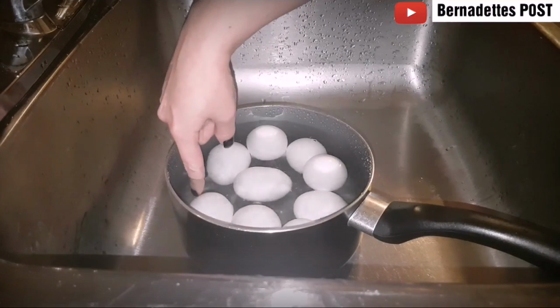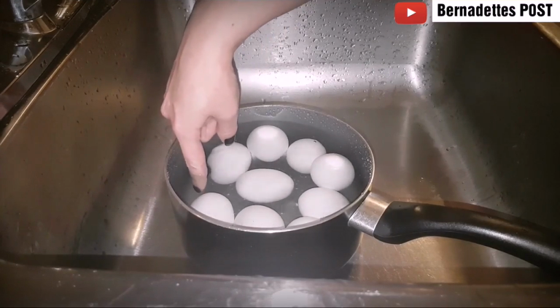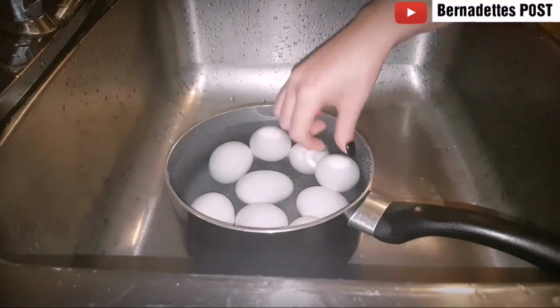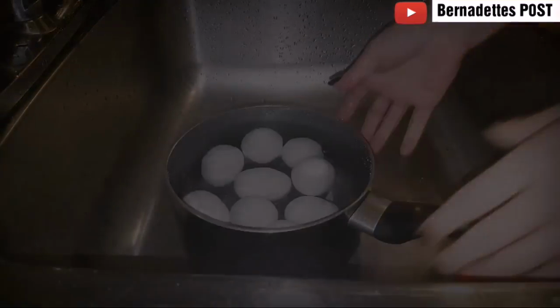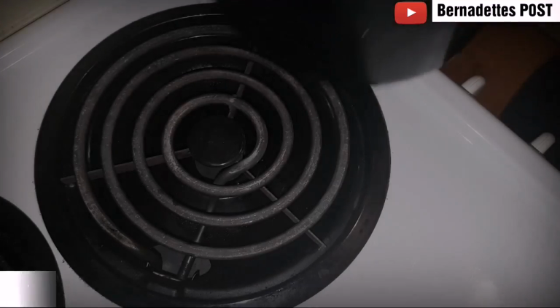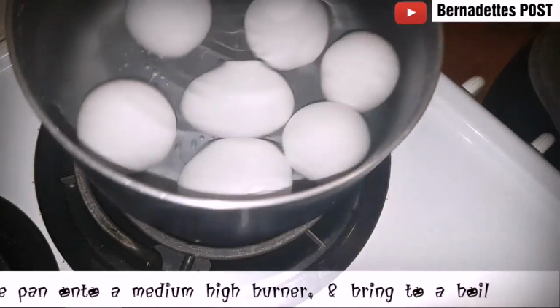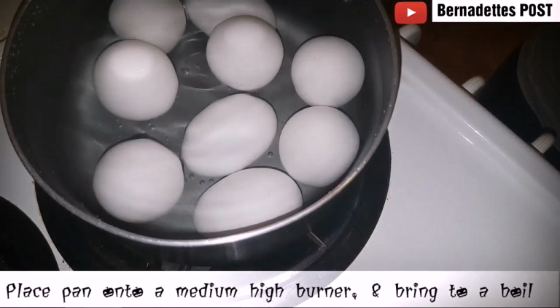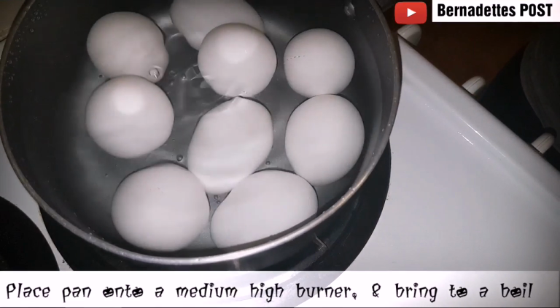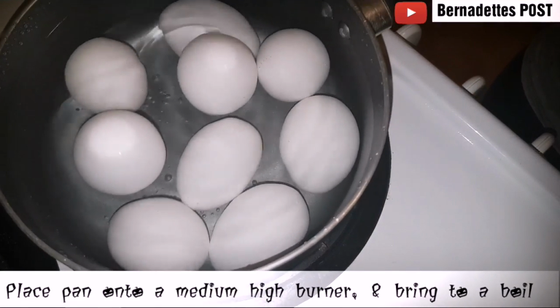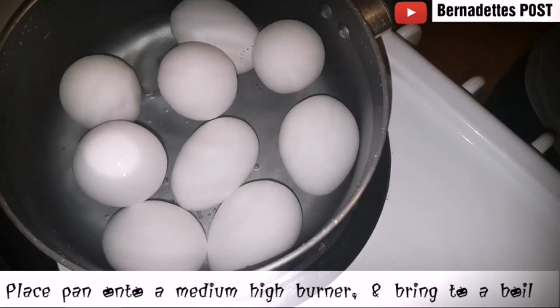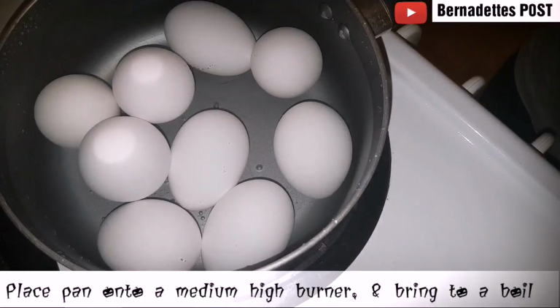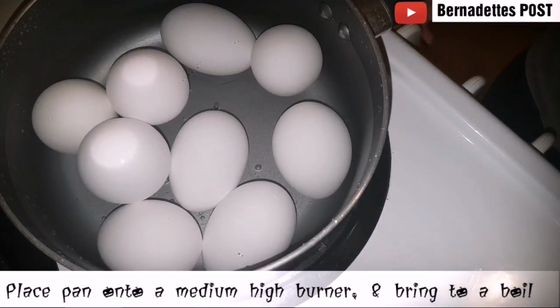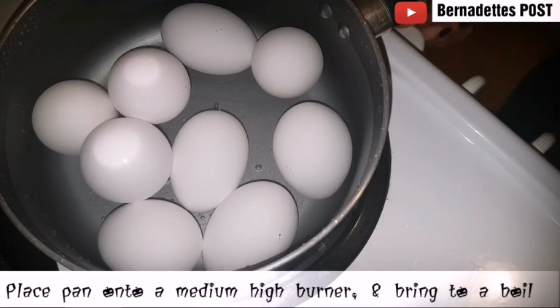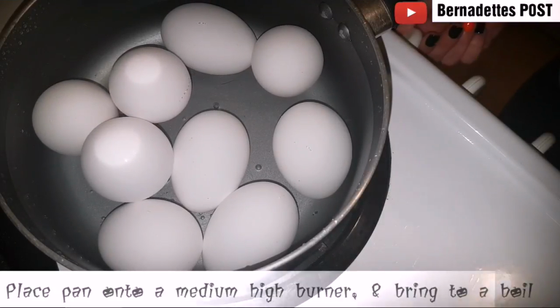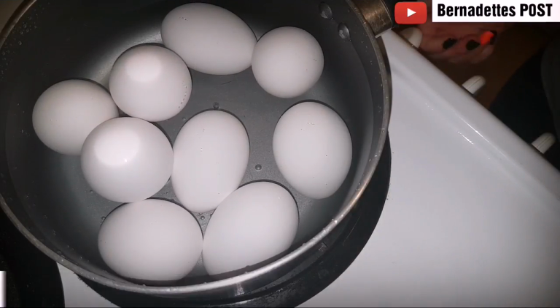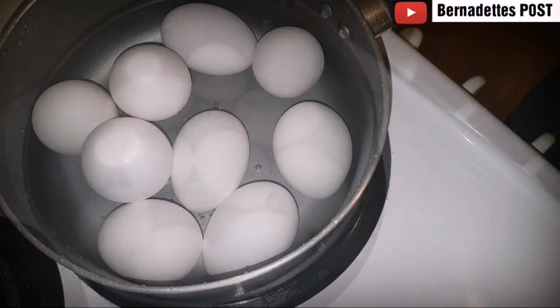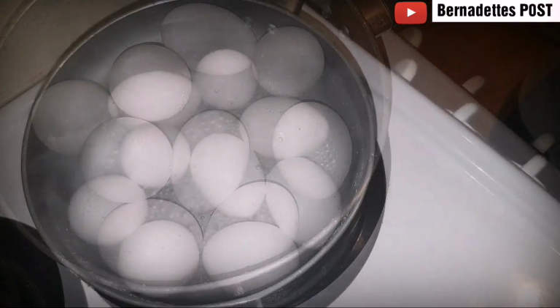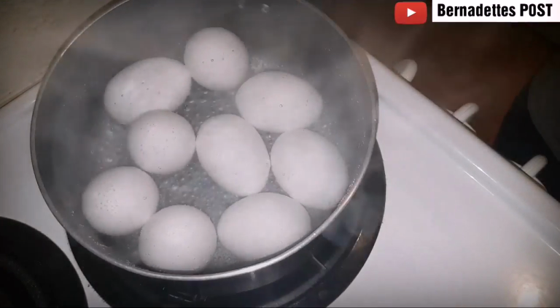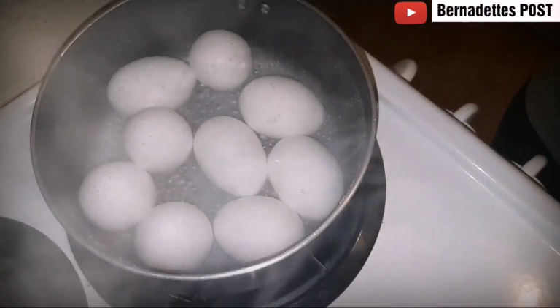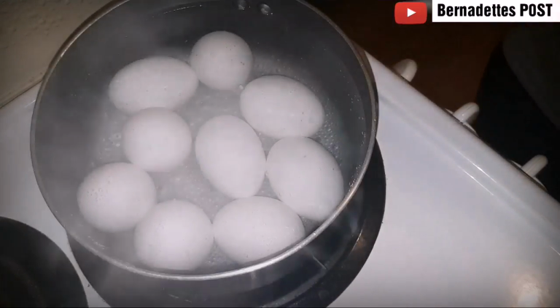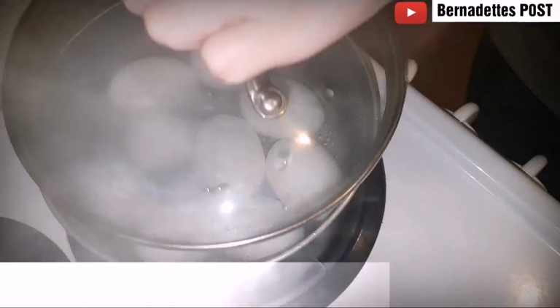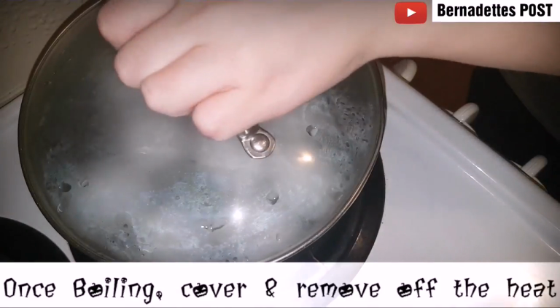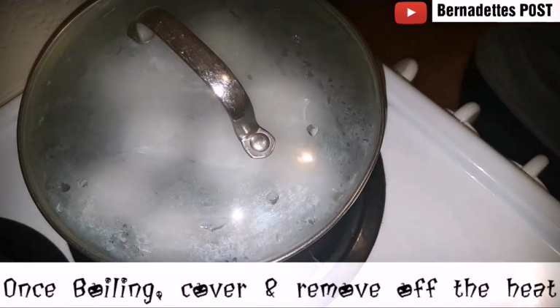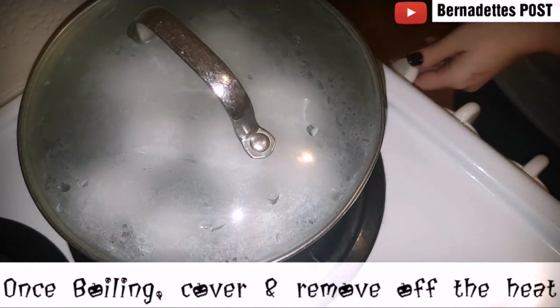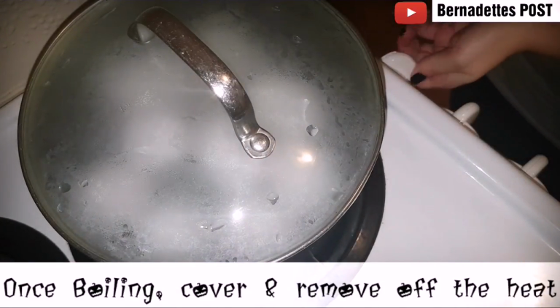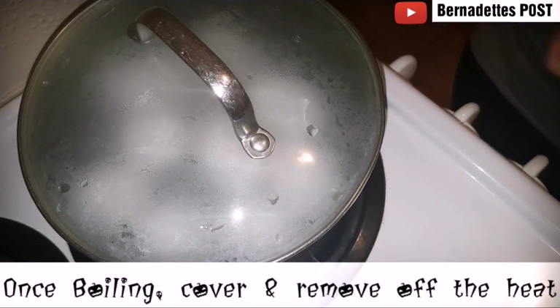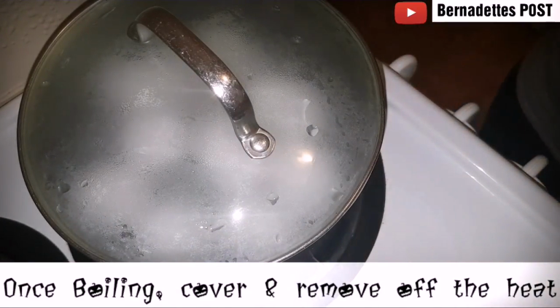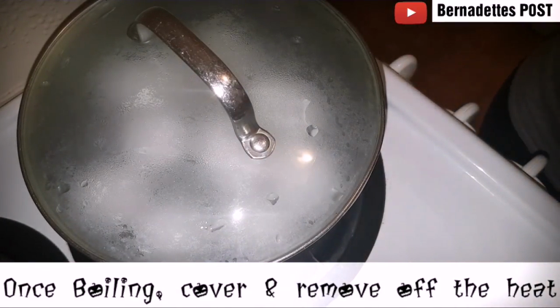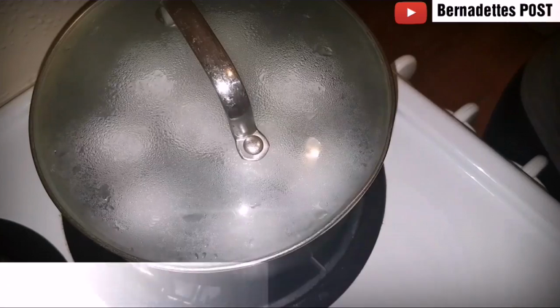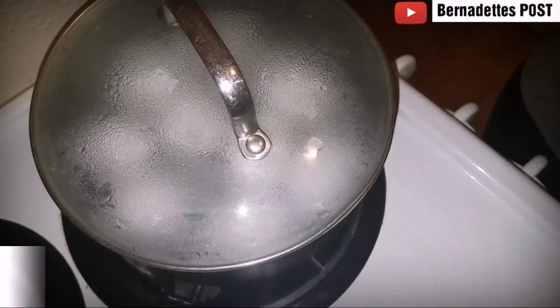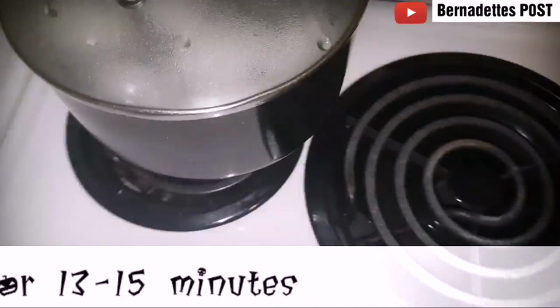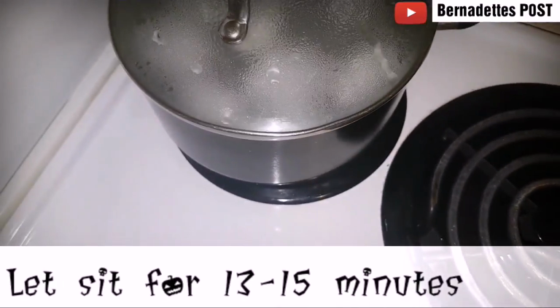Place all the eggs into a saucepan and fill with water to one inch above the eggs. Place the saucepan onto a medium-high burner and bring to a boil. Once boiling, cover and remove off the heat and let sit for about 13 to 15 minutes.